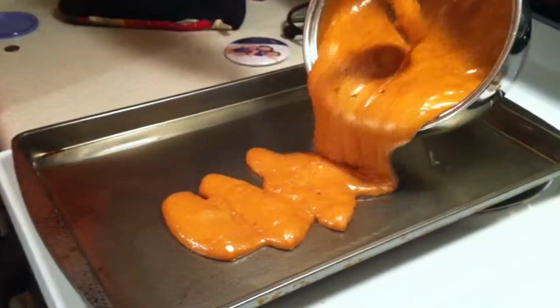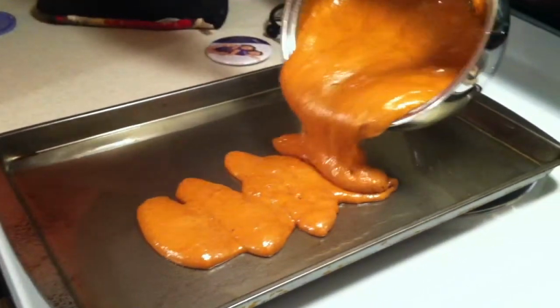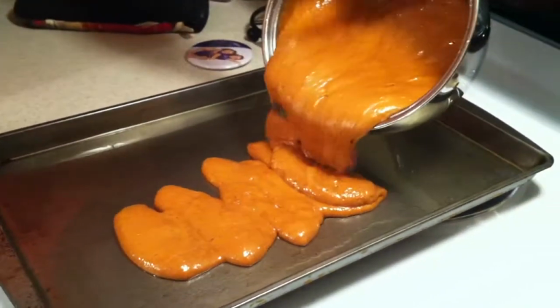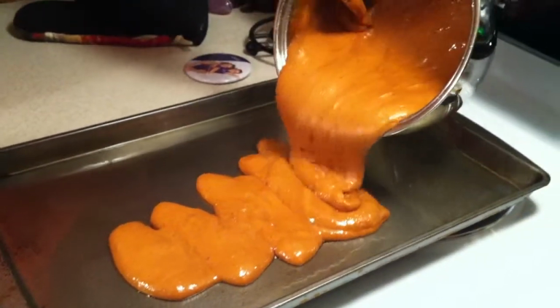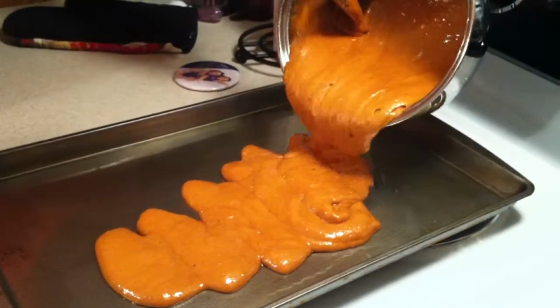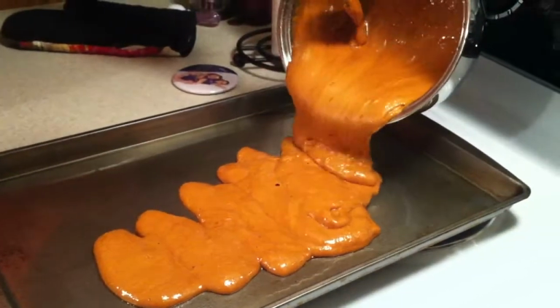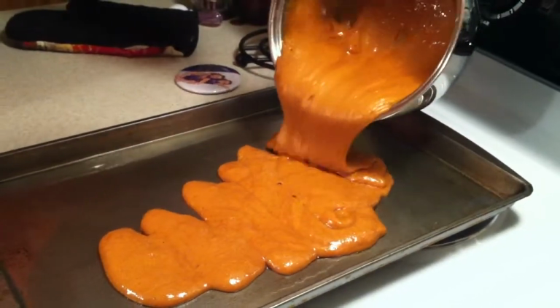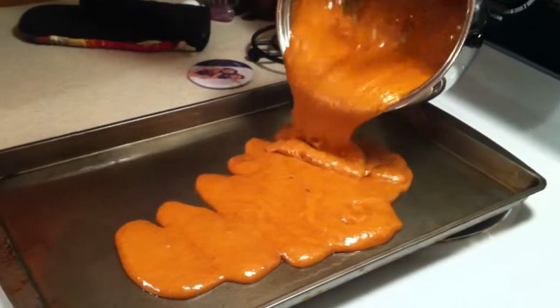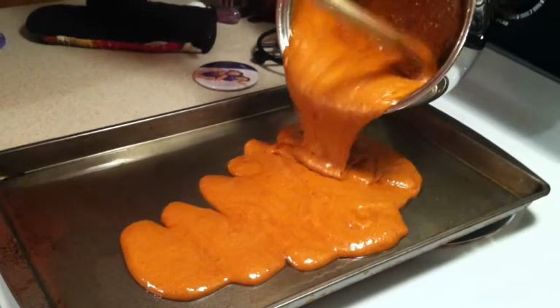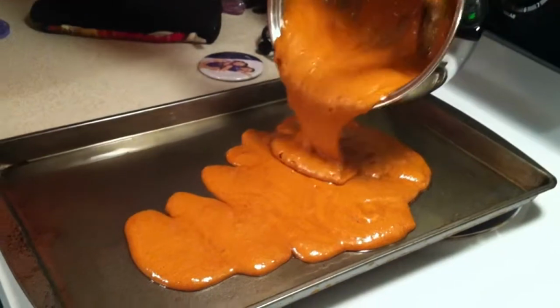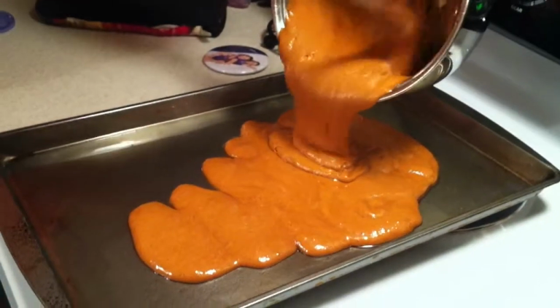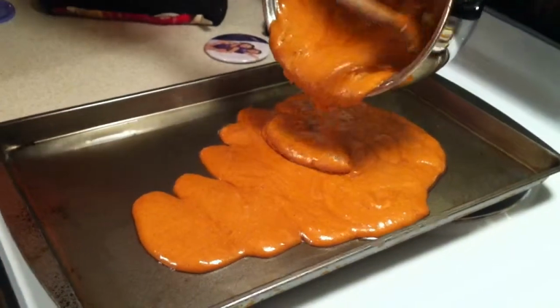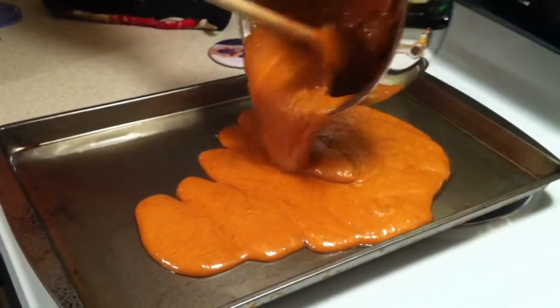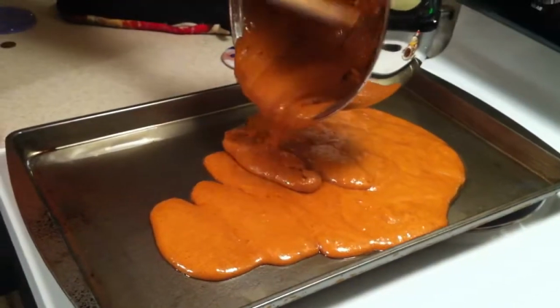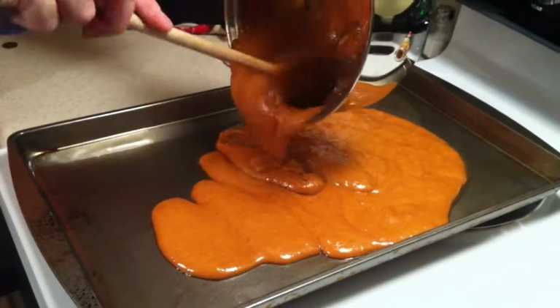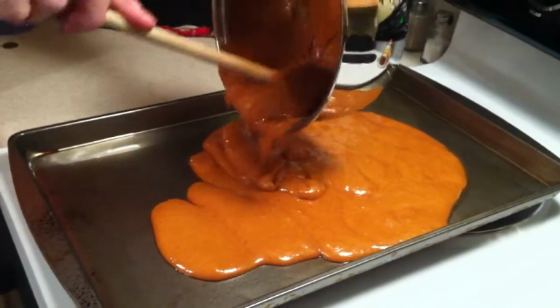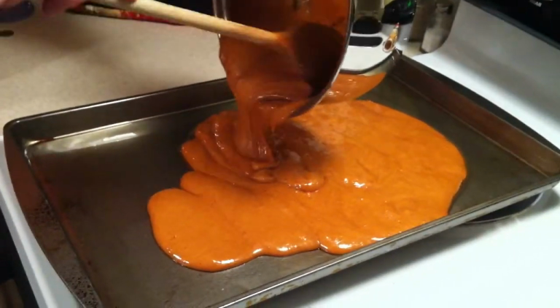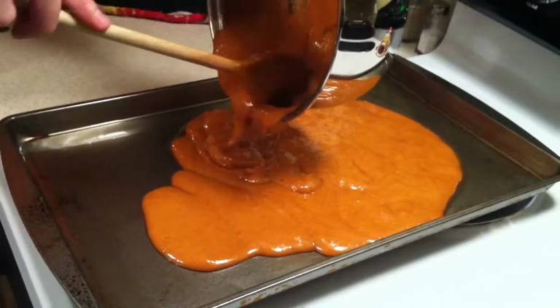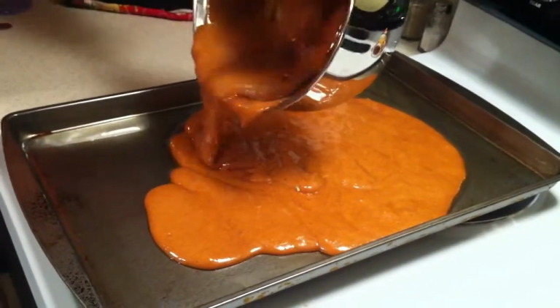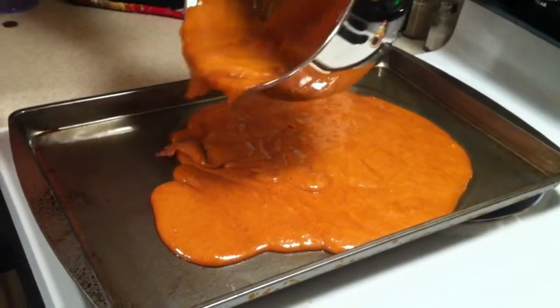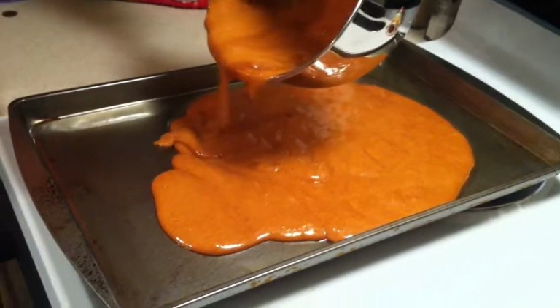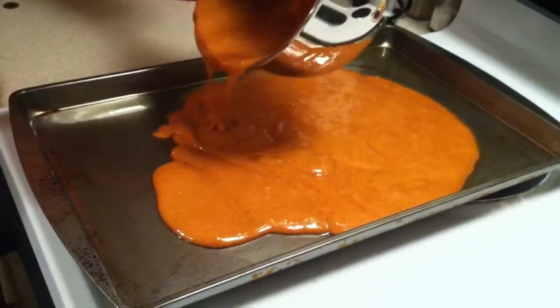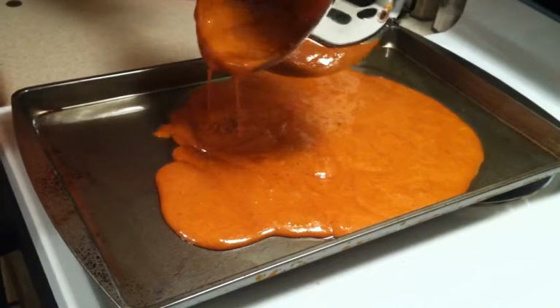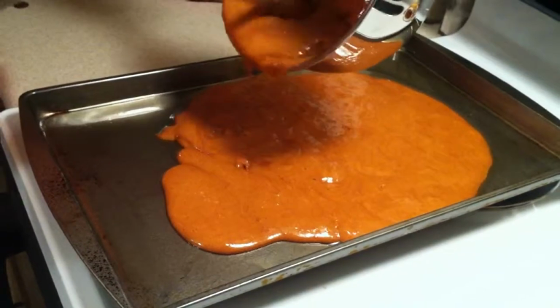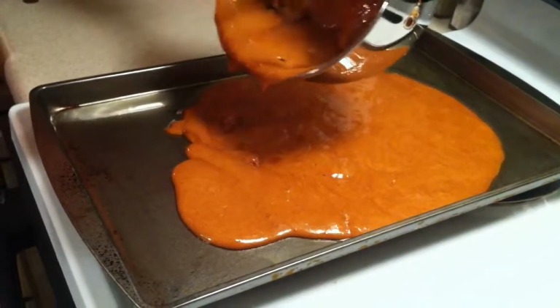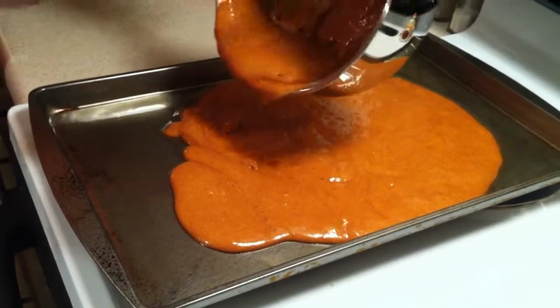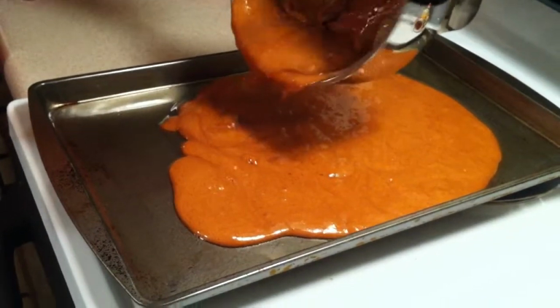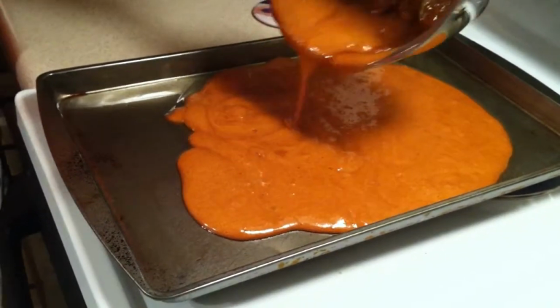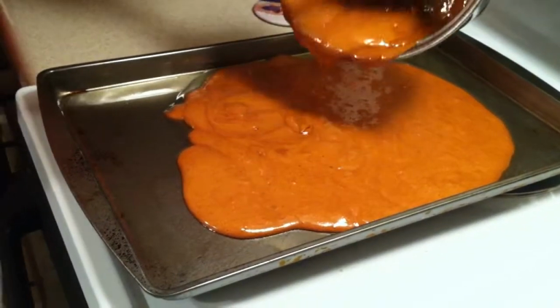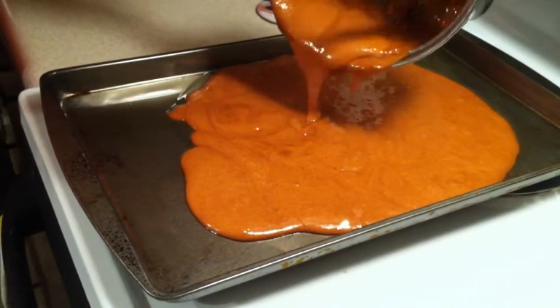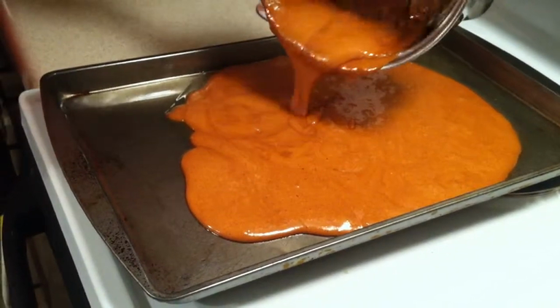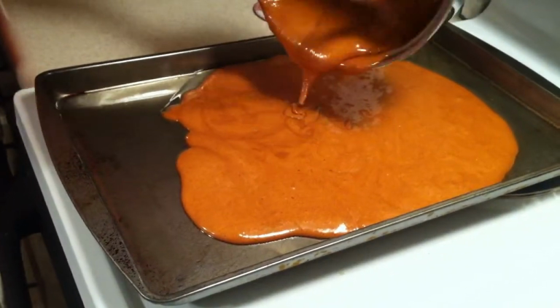Wow, look at that. It looks like lava. Yeah. If it was red, it would look like lava, huh? Yeah.